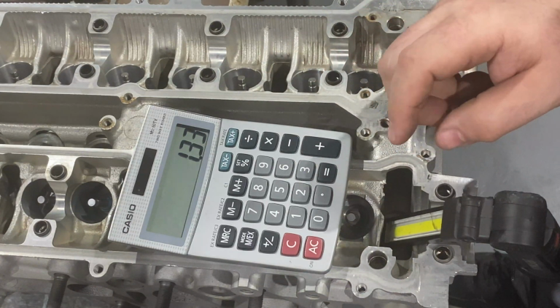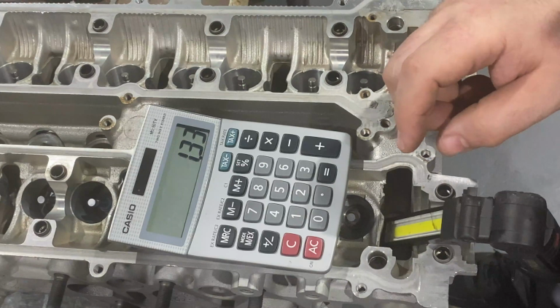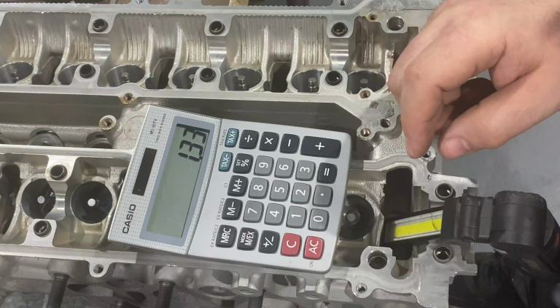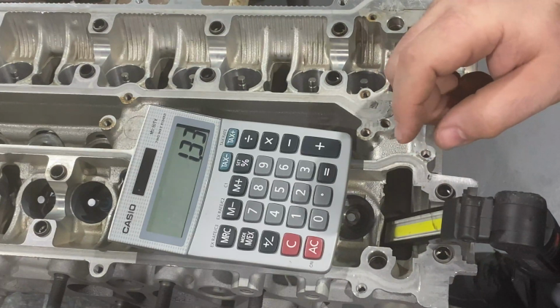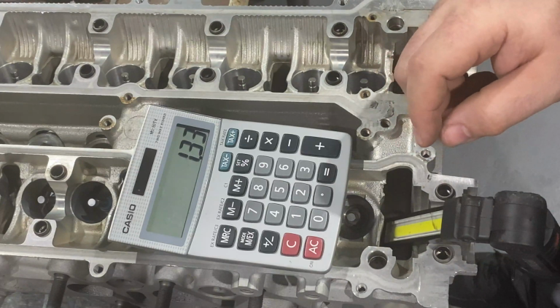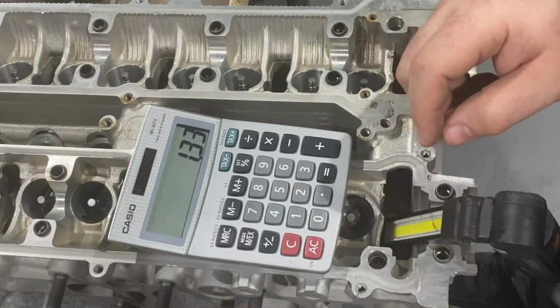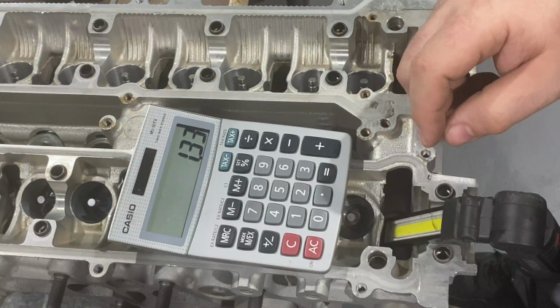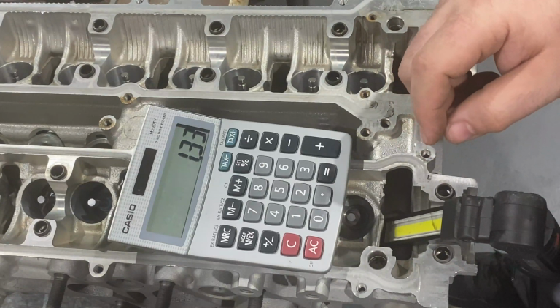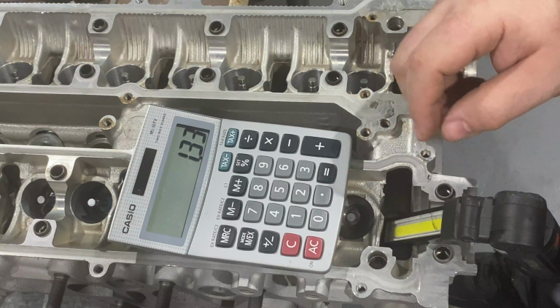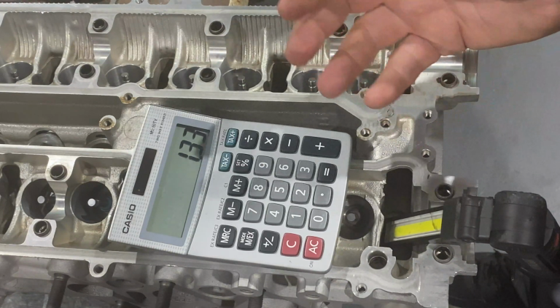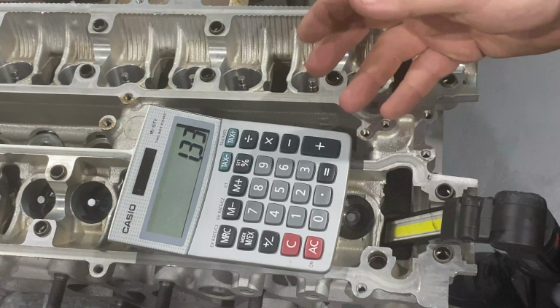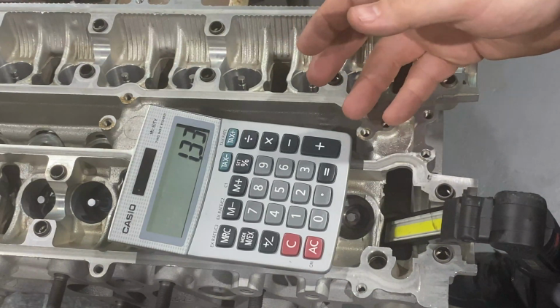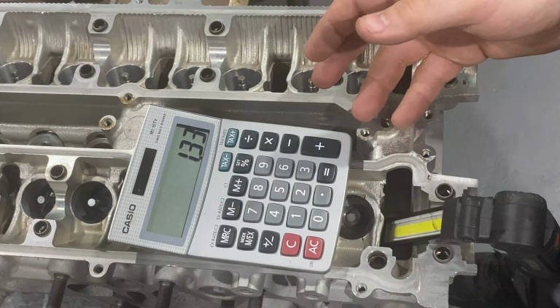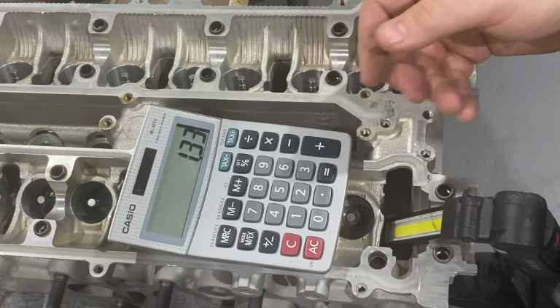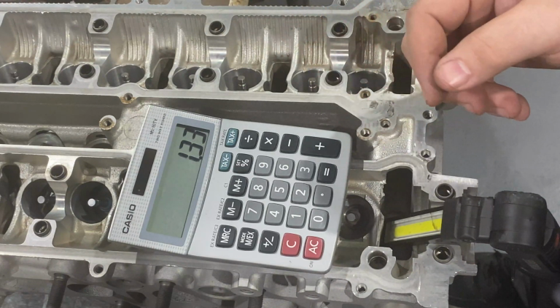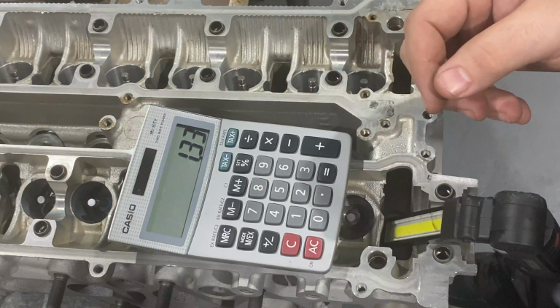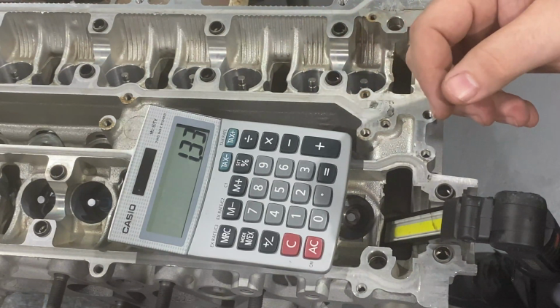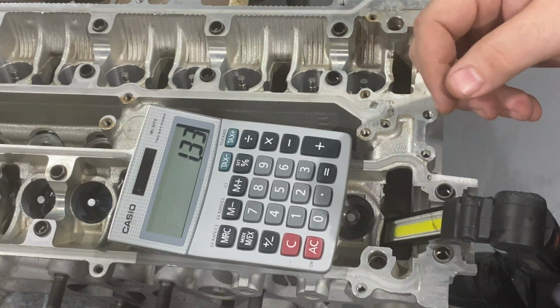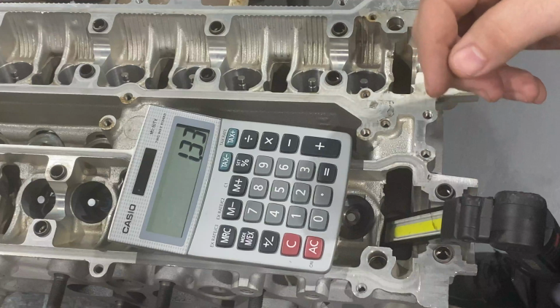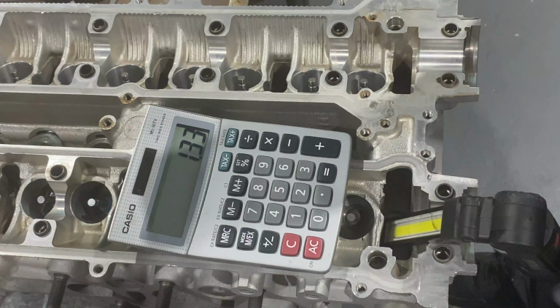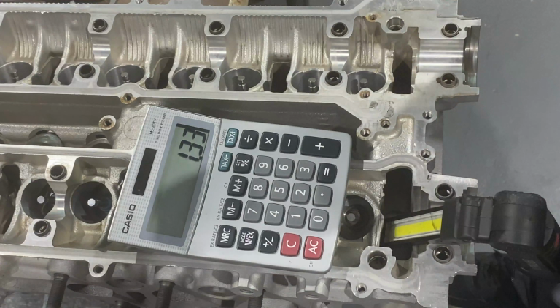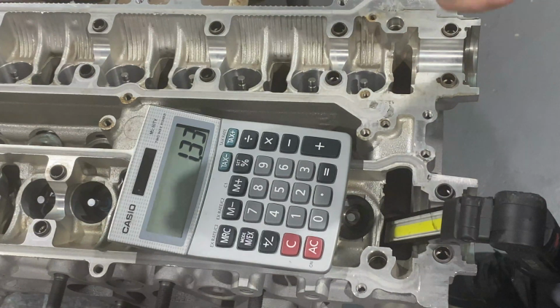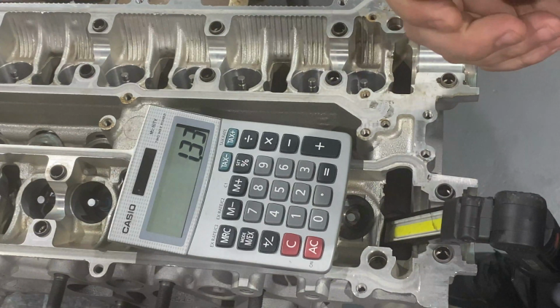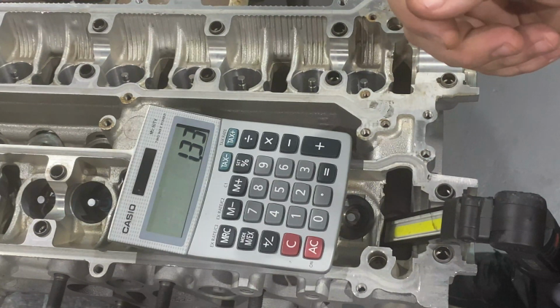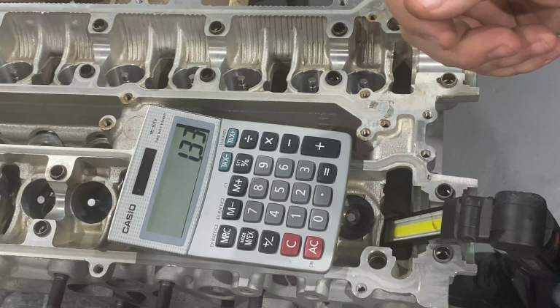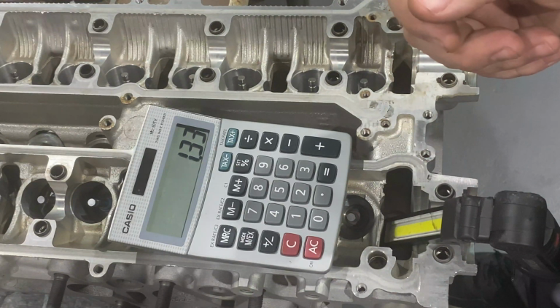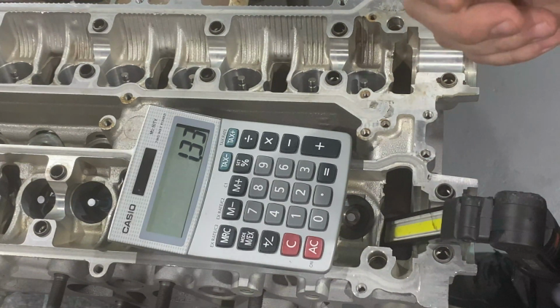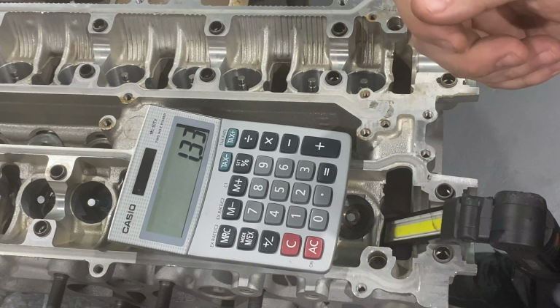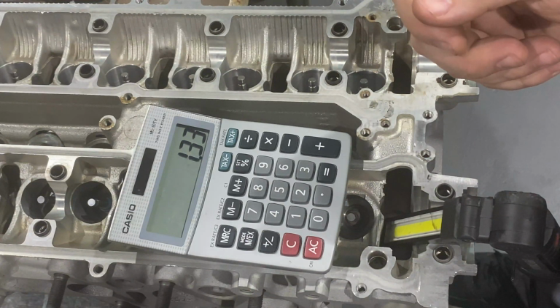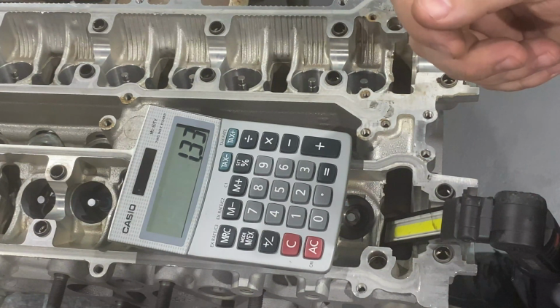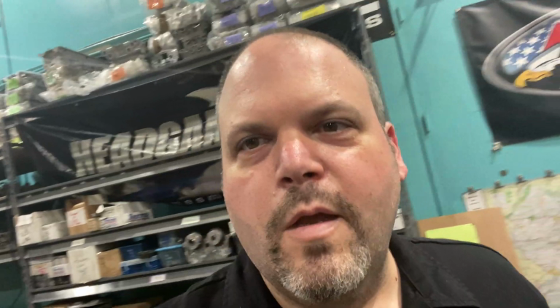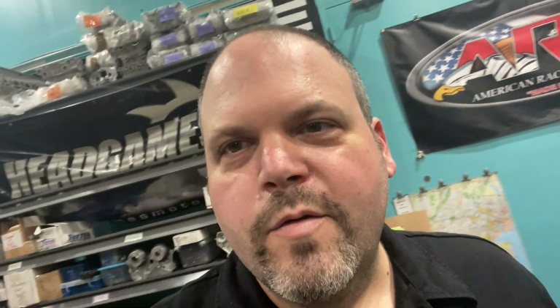So the math: 1.515 minus 0.185 equals 1.330. The call-out for this spring is 1.316, so we know we have to use a 15 thousandths shim to make it right.